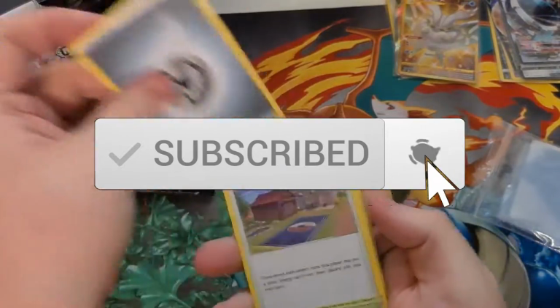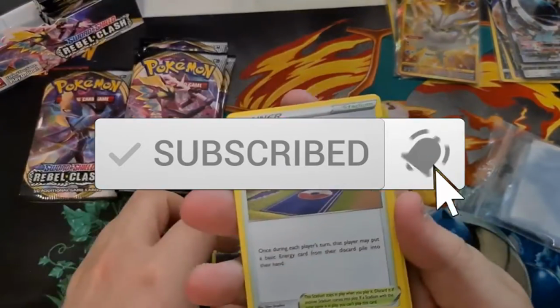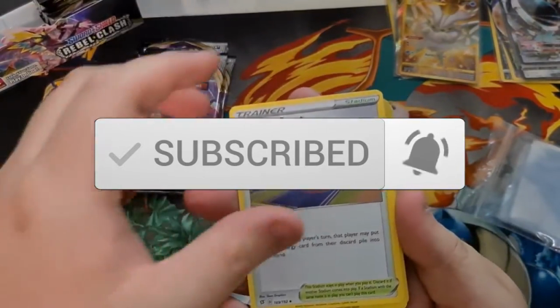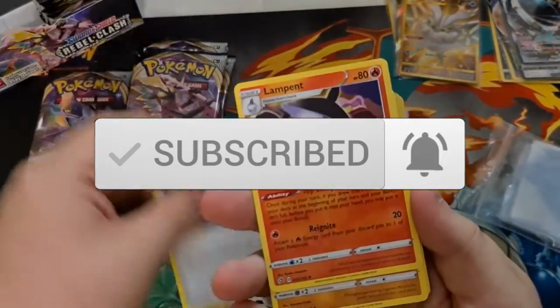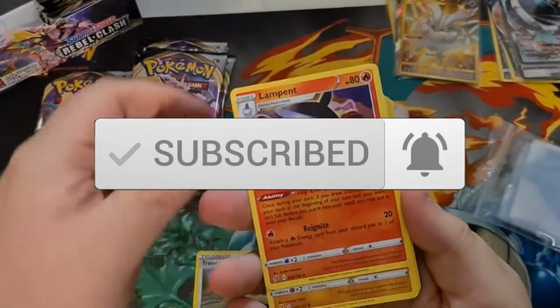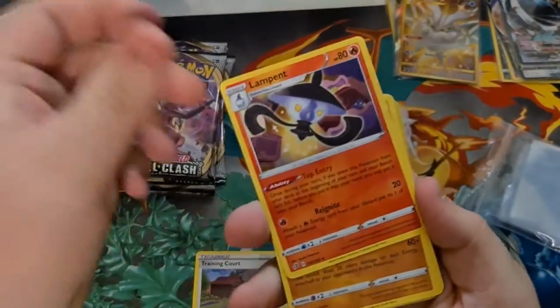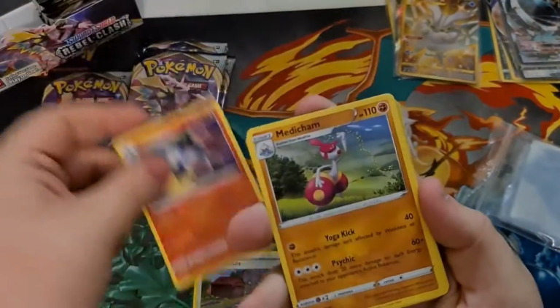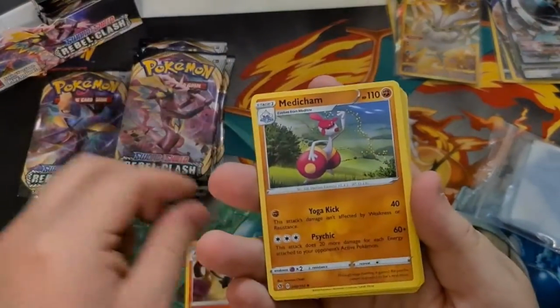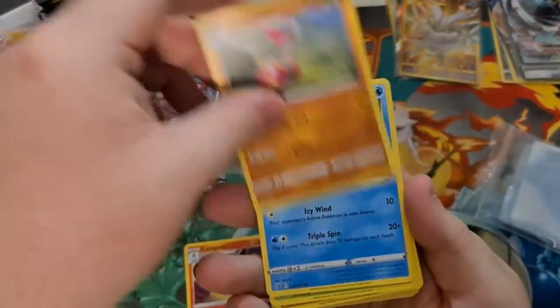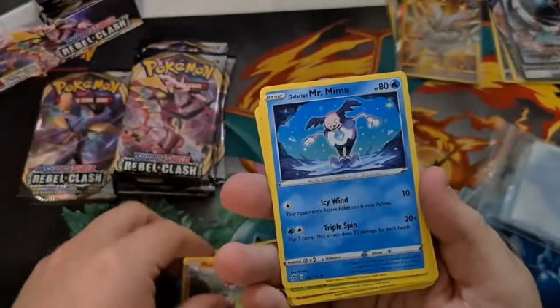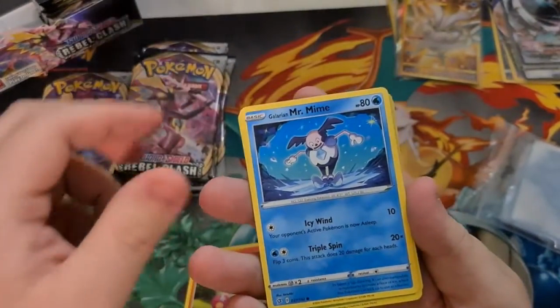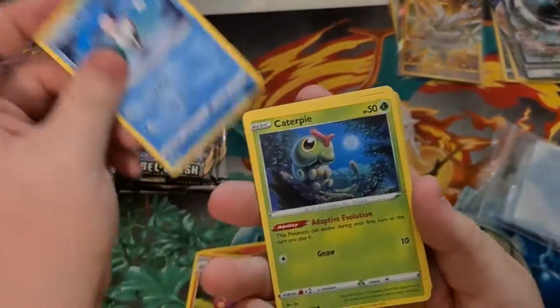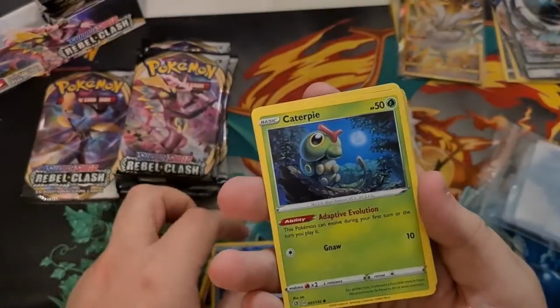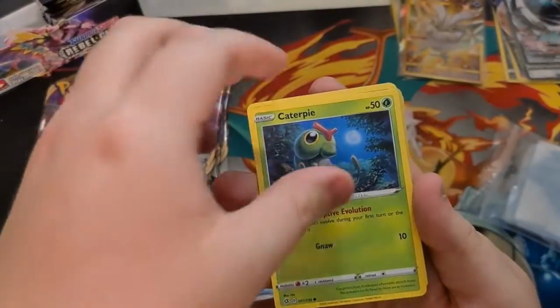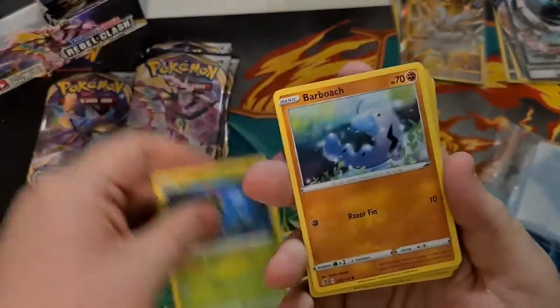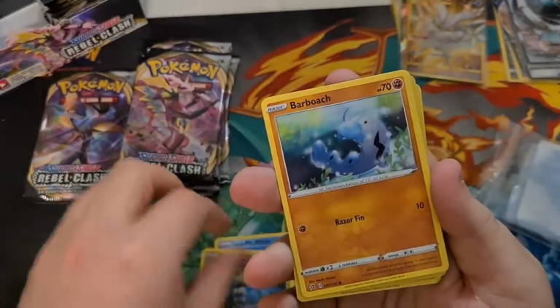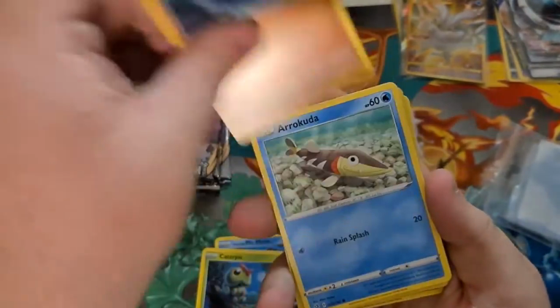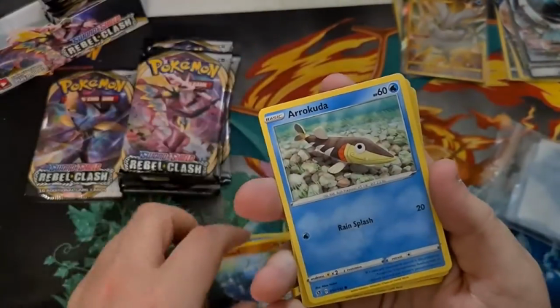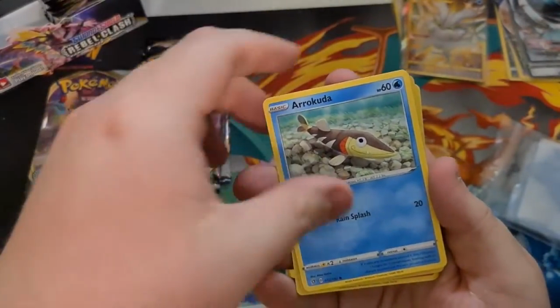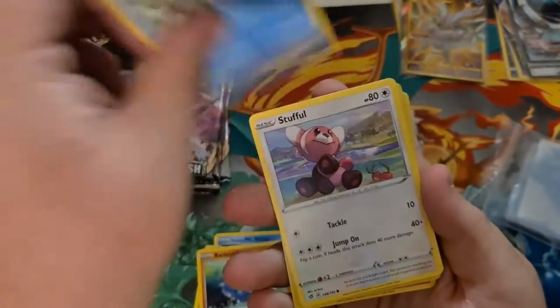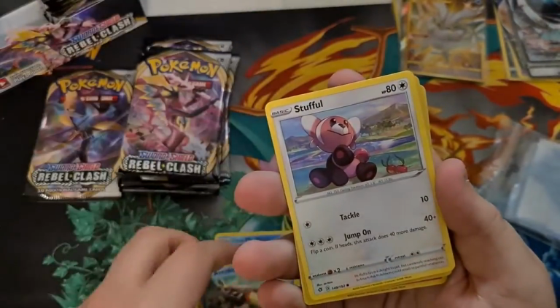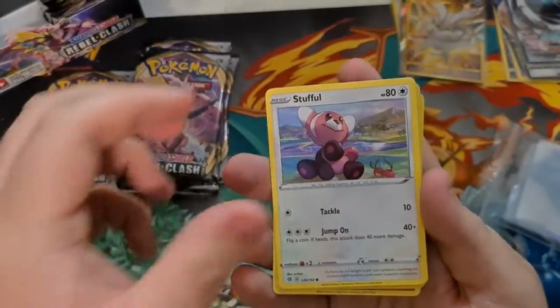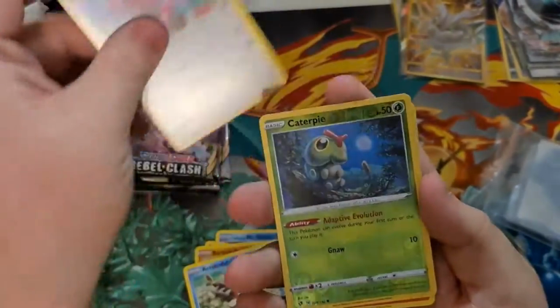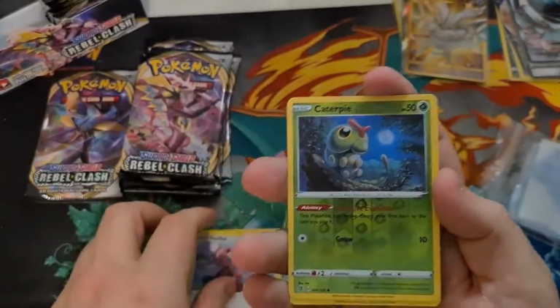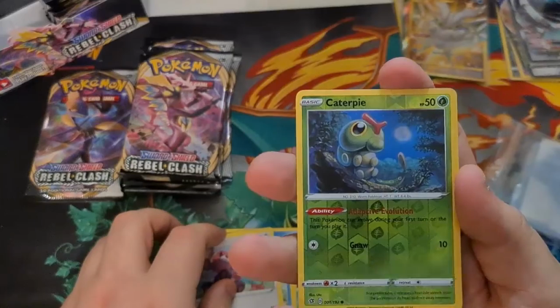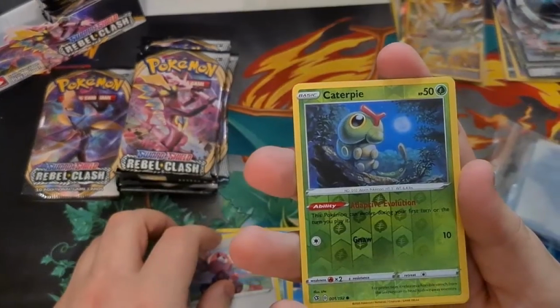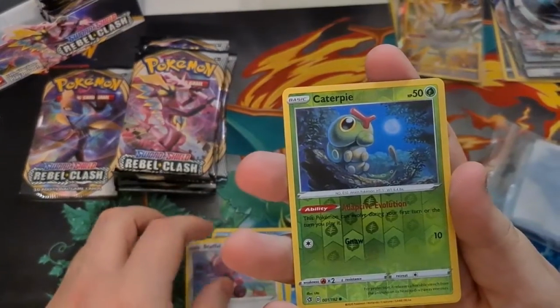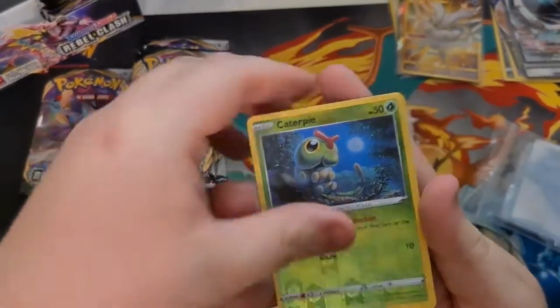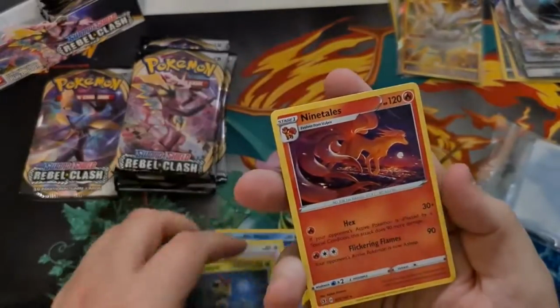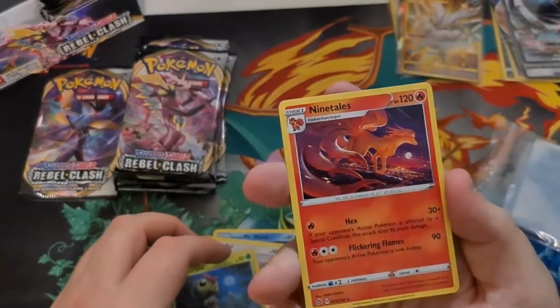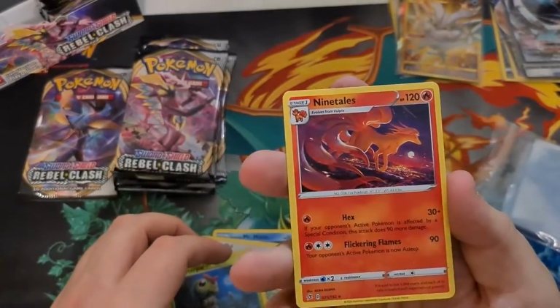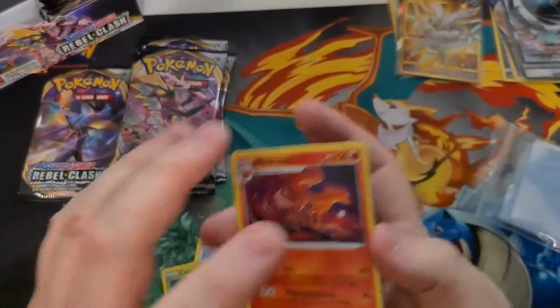Alright — Metal Energy, Training Court, Lampent, Medicham, Mr. Mime, Caterpie, Barboach, Arrakuta, Stufful, Caterpie Reverse.